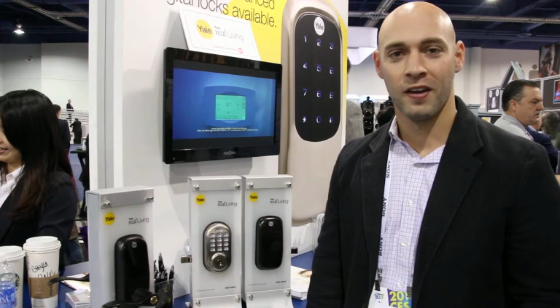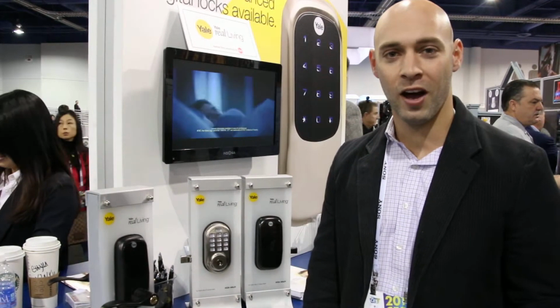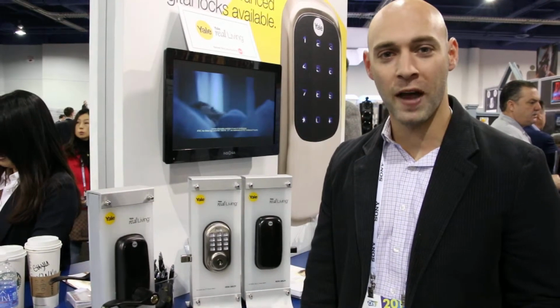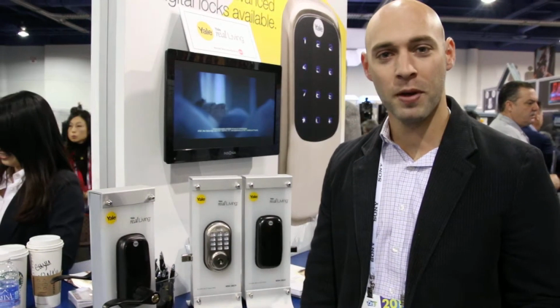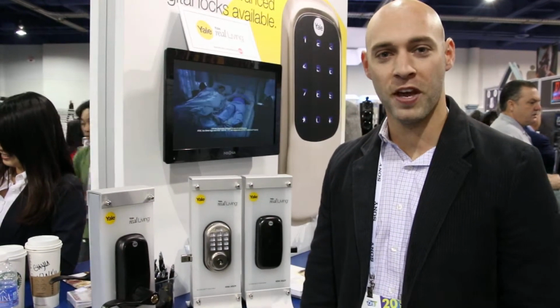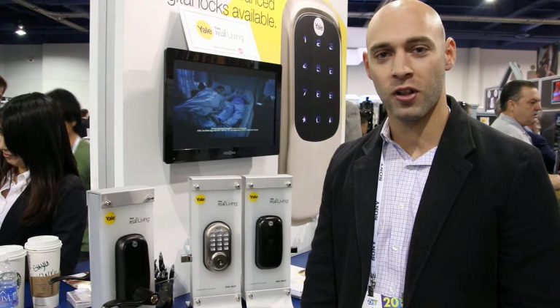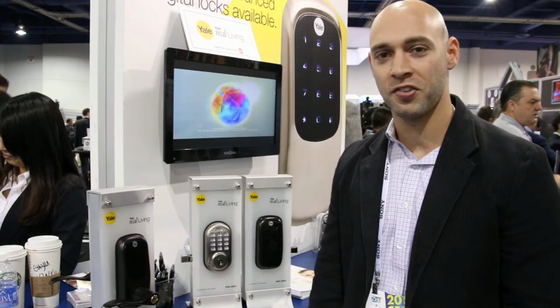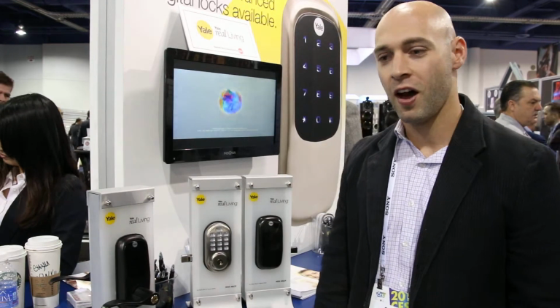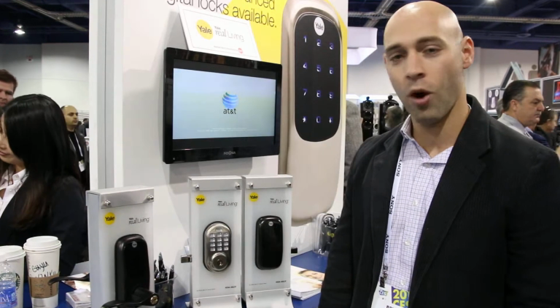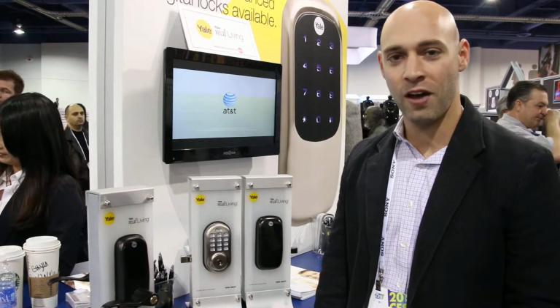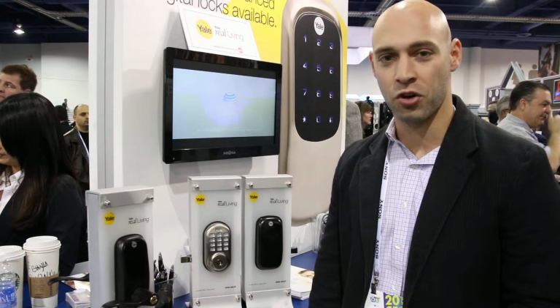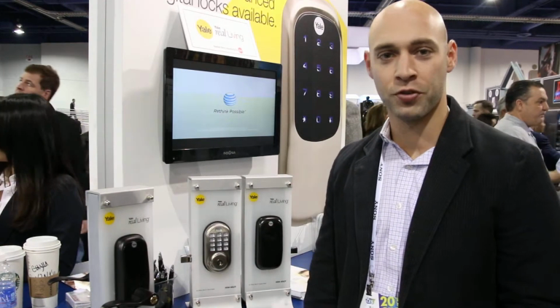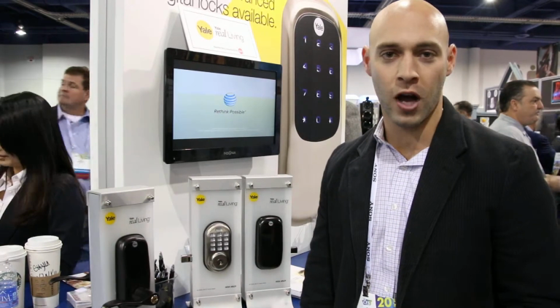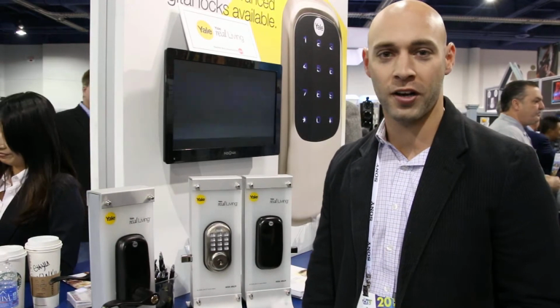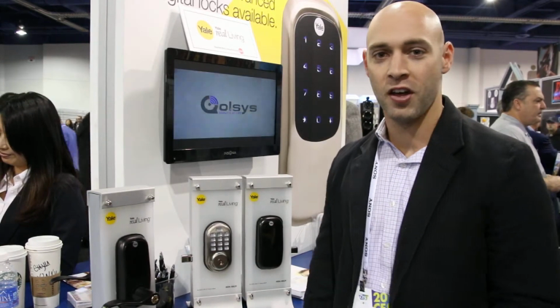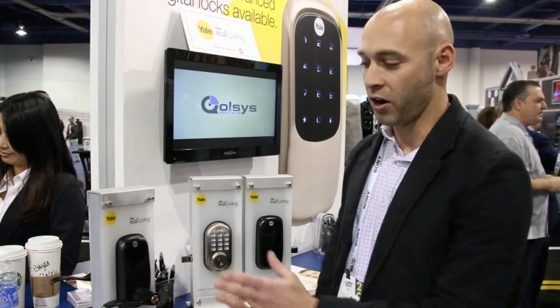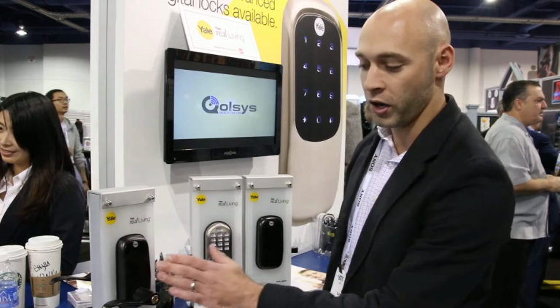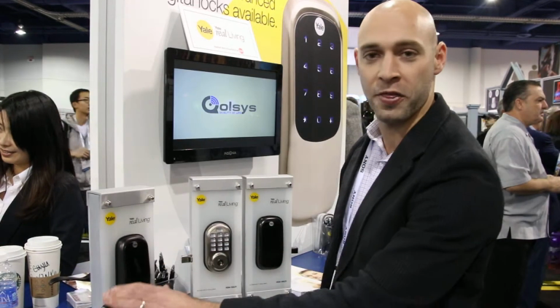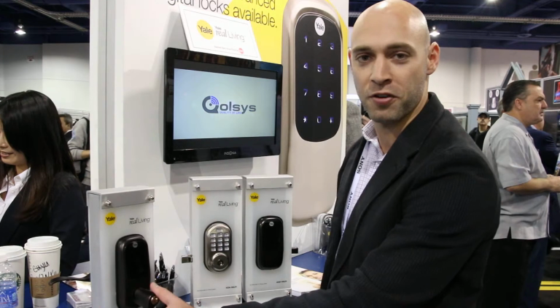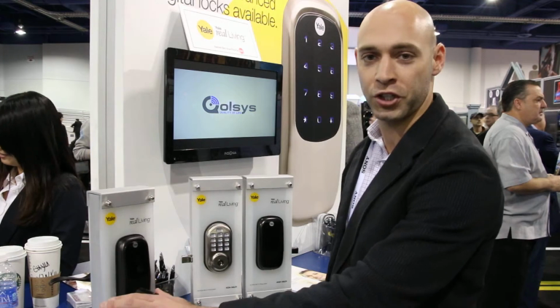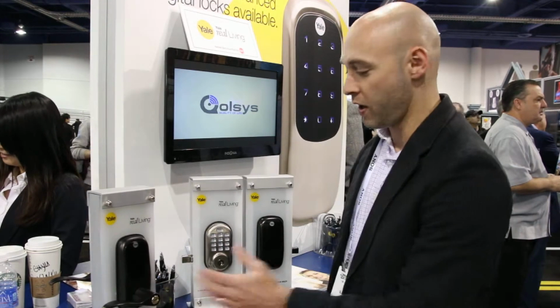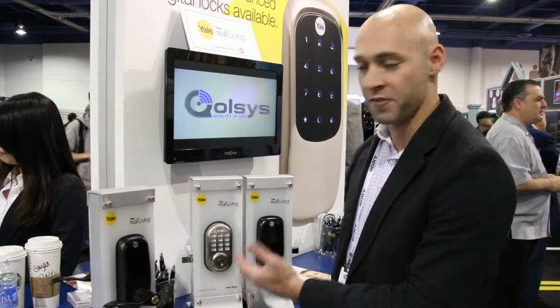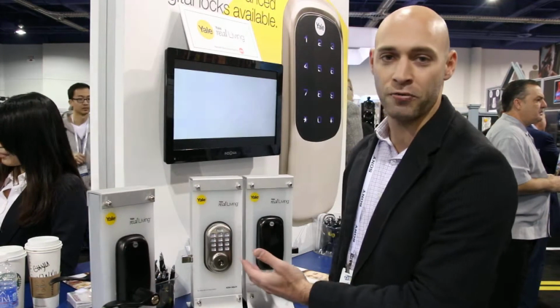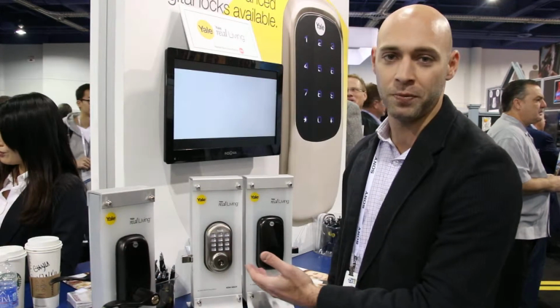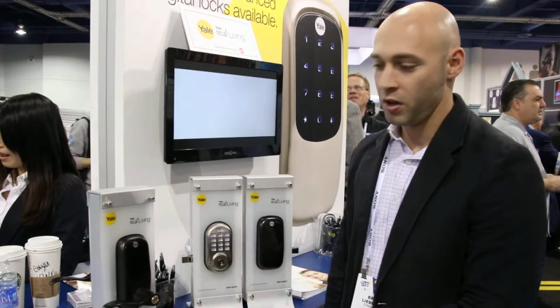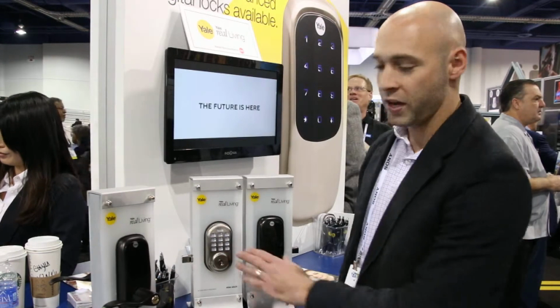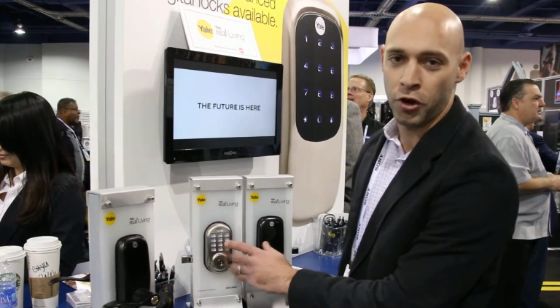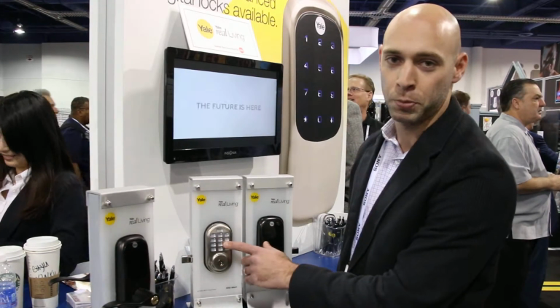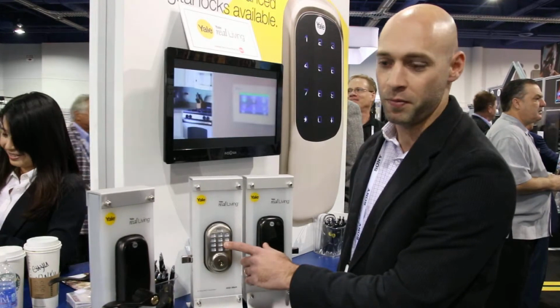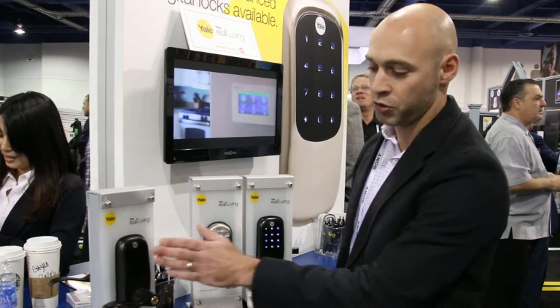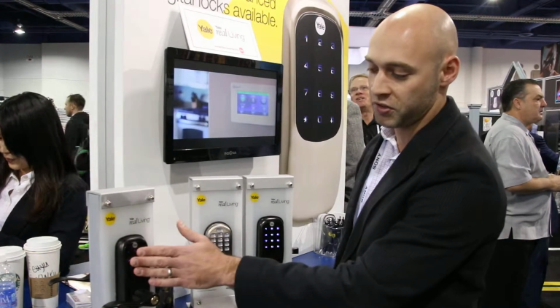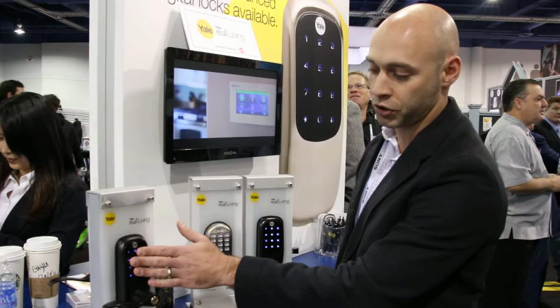Hi, I'm Brian Lieberman with Yale Door Locks. We have a range of door lock products in both lever function and deadbolt function. They come in both push-button as well as touch screen.